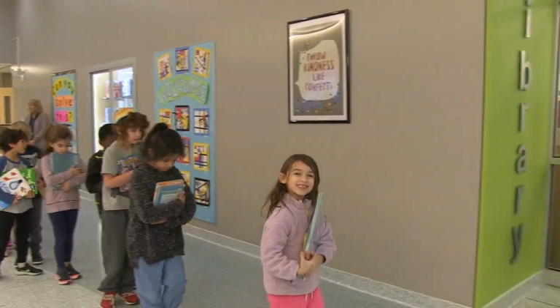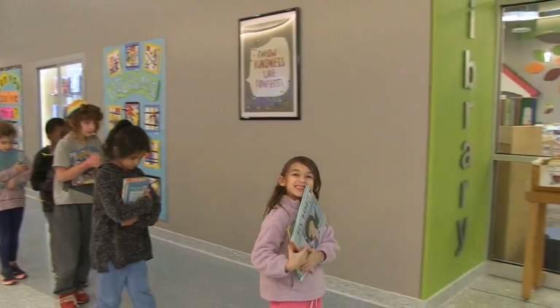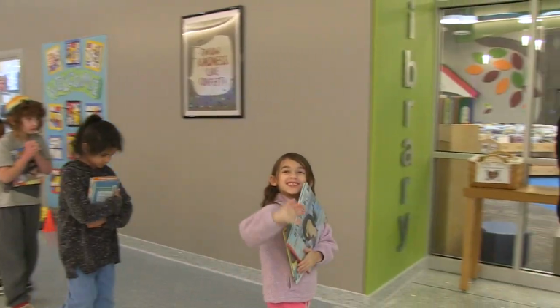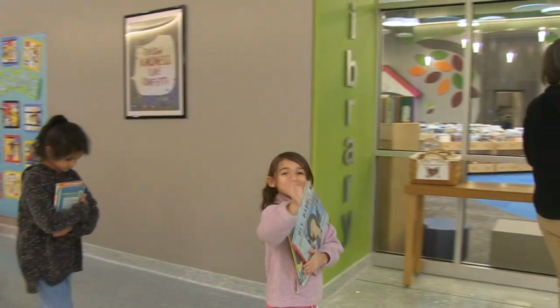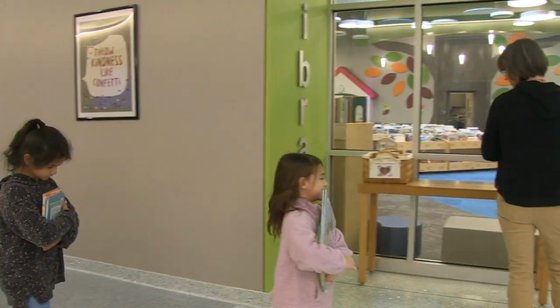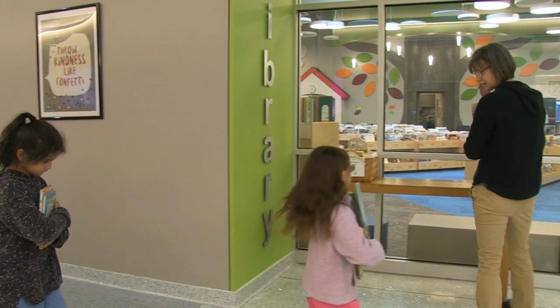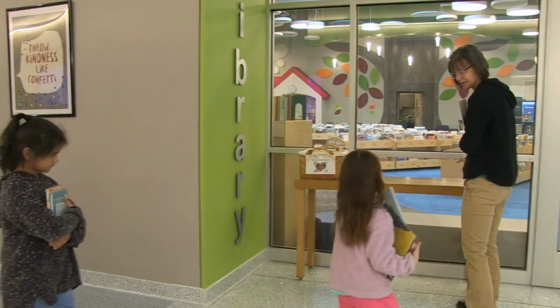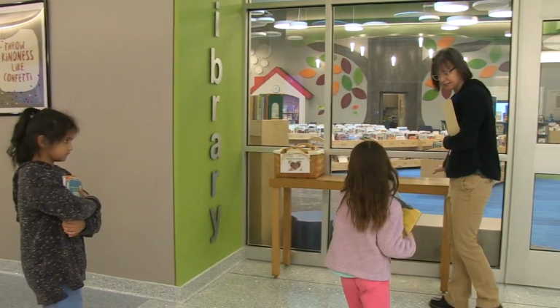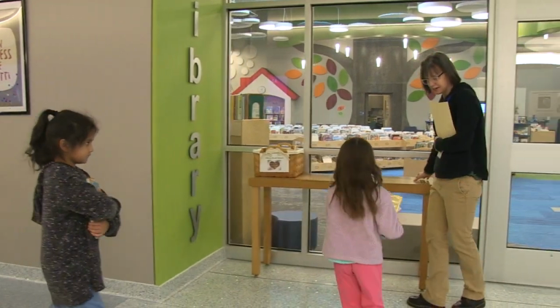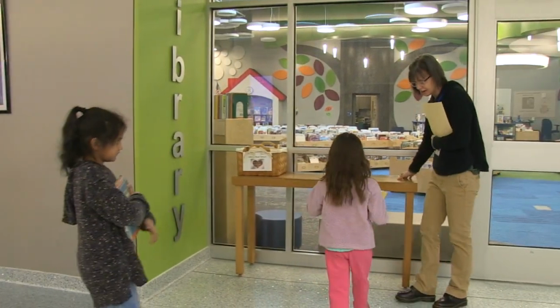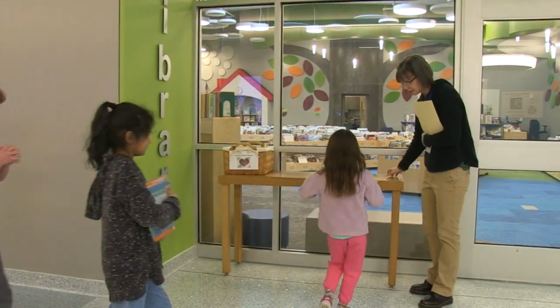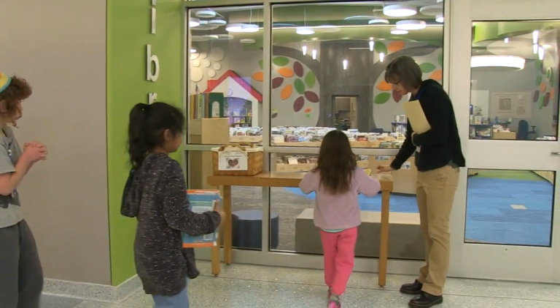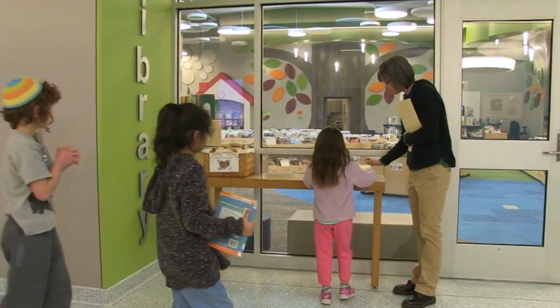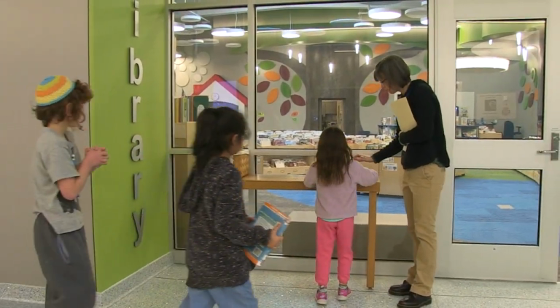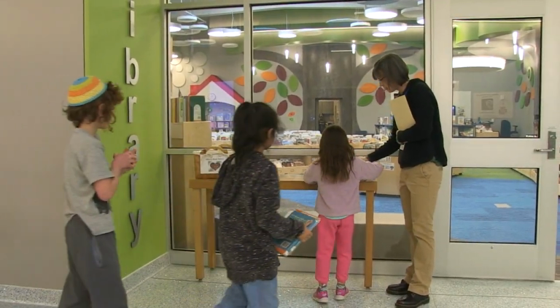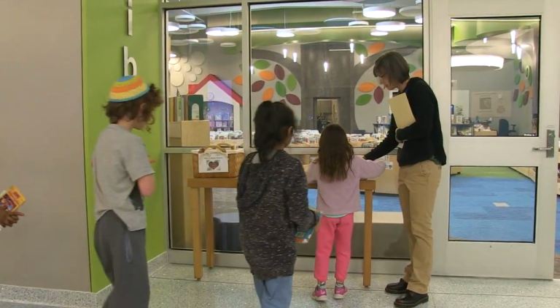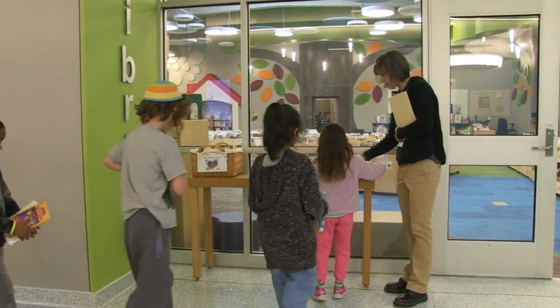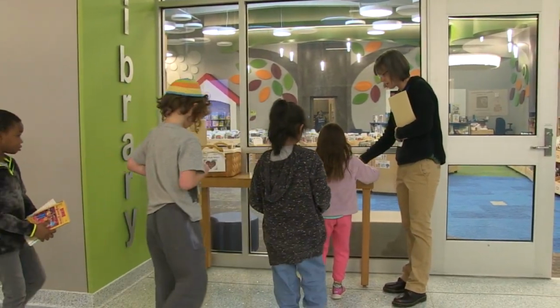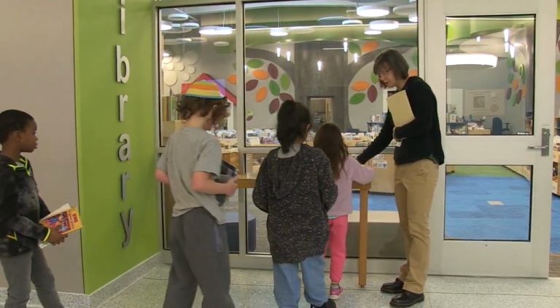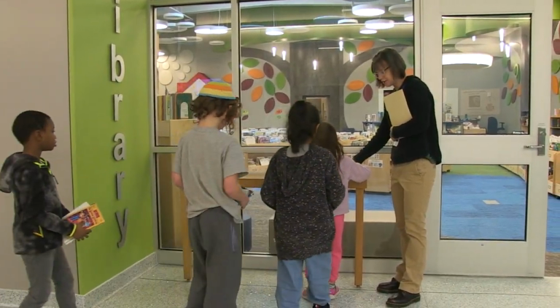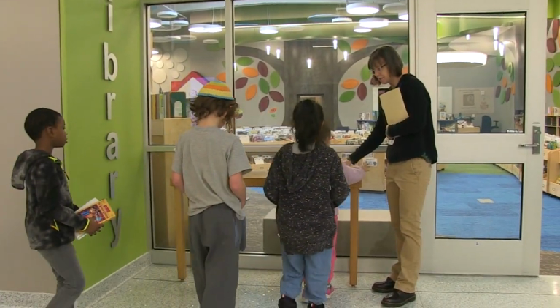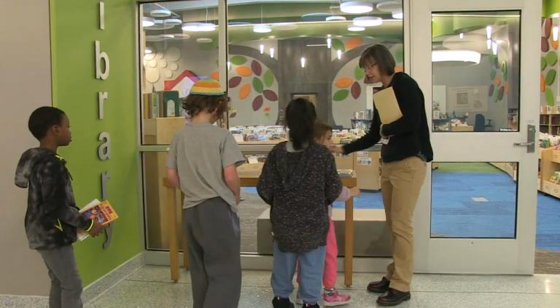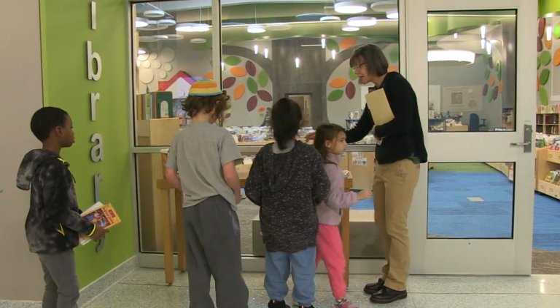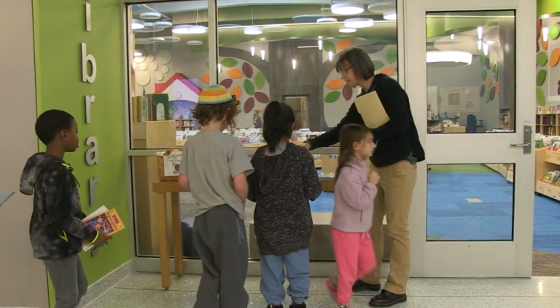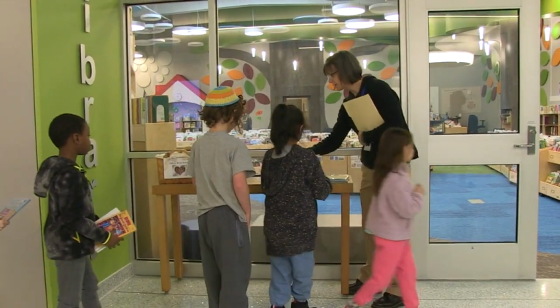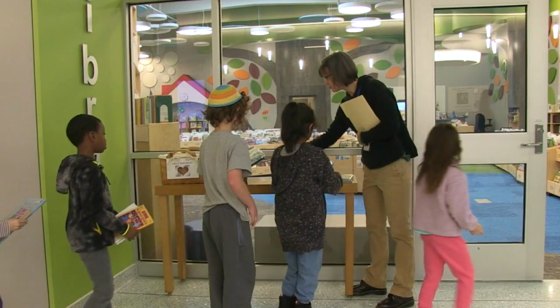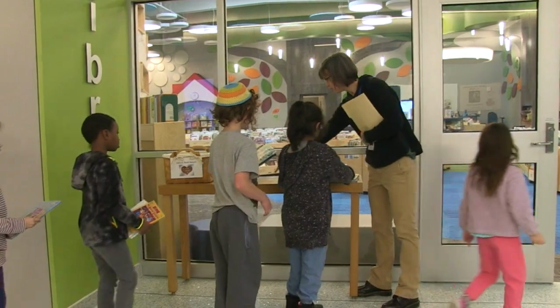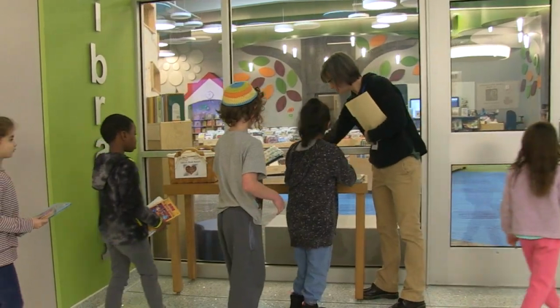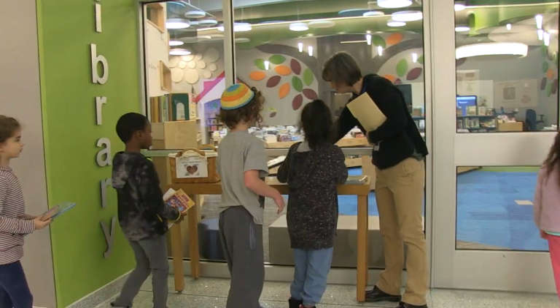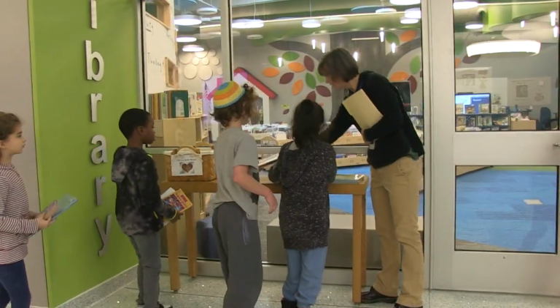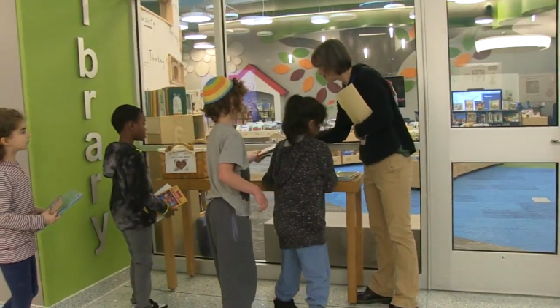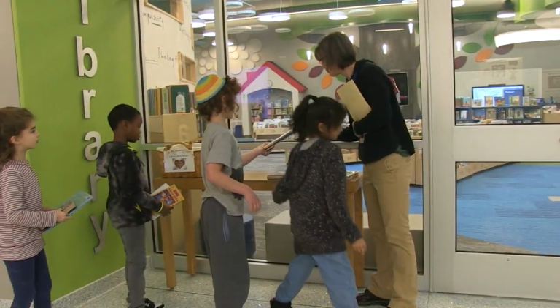As the students arrive, Council Rock Librarian Ms. M welcomes them, has them return their books that they borrowed, and gets them ready for their time in the library.